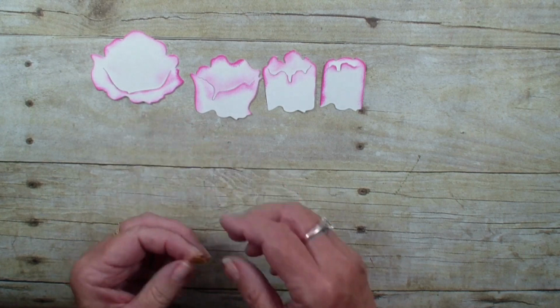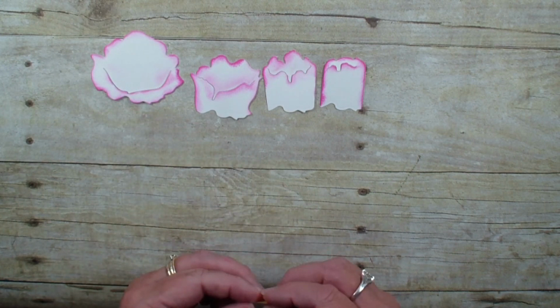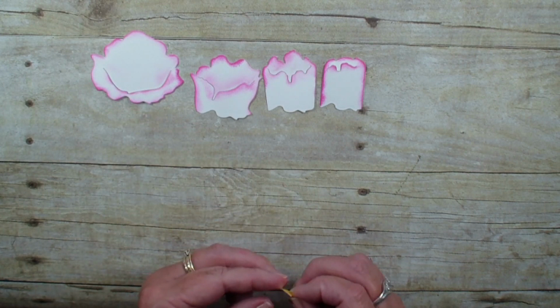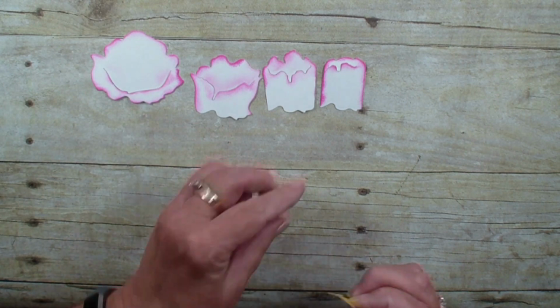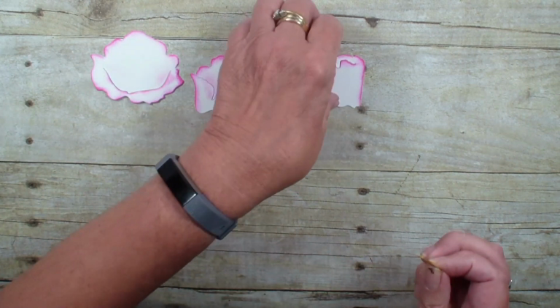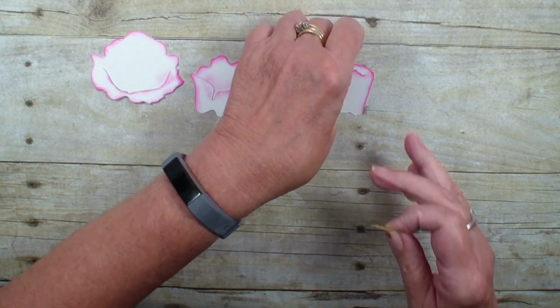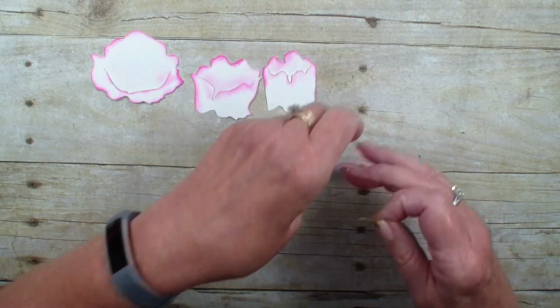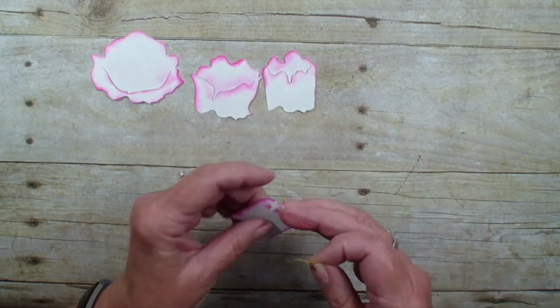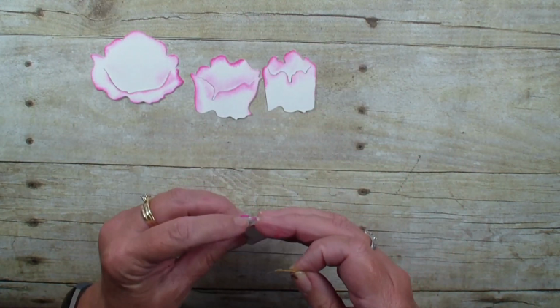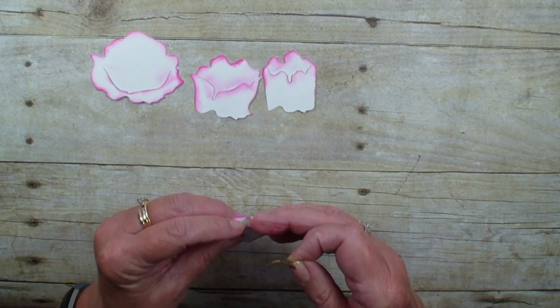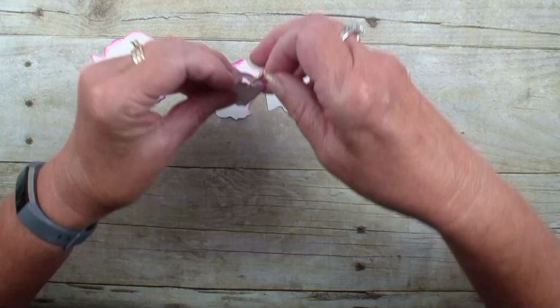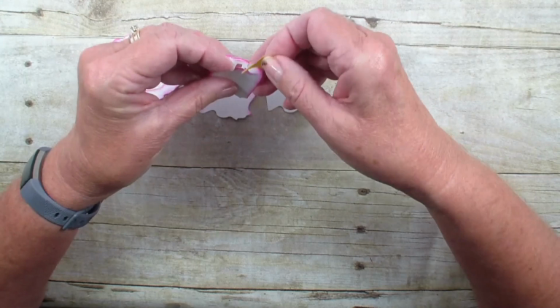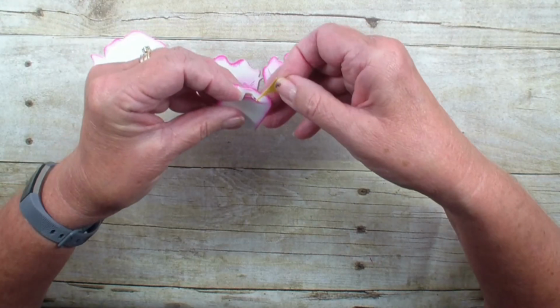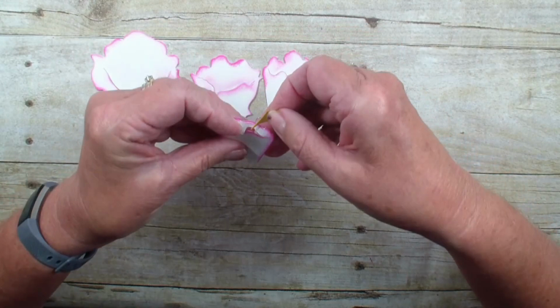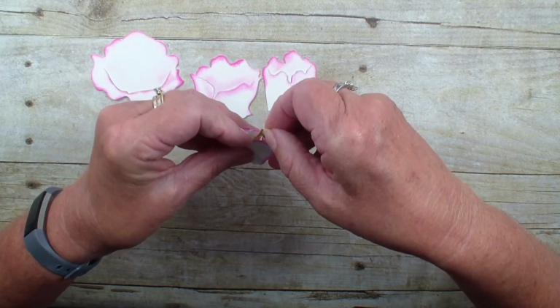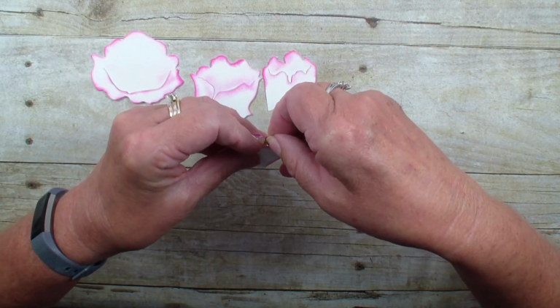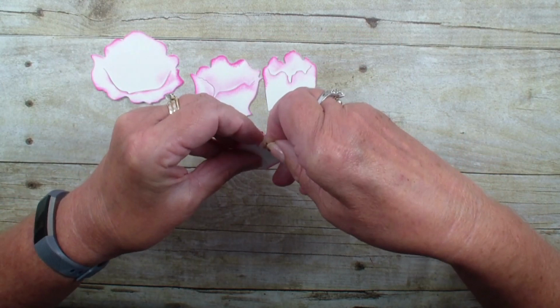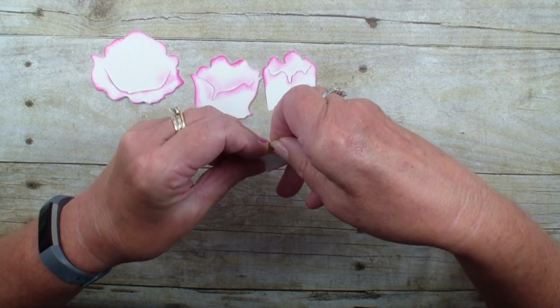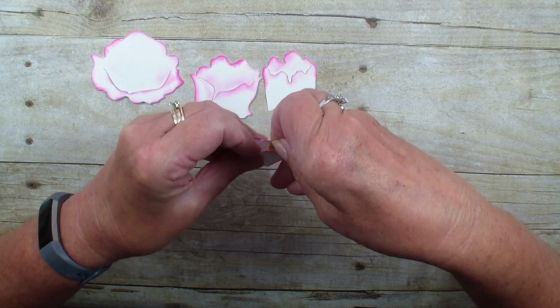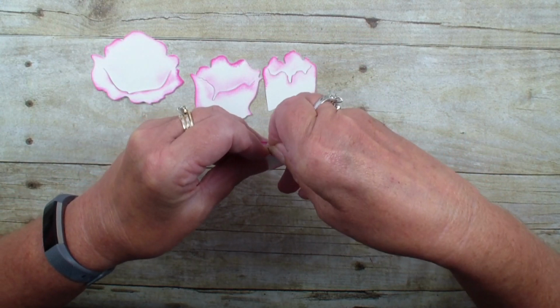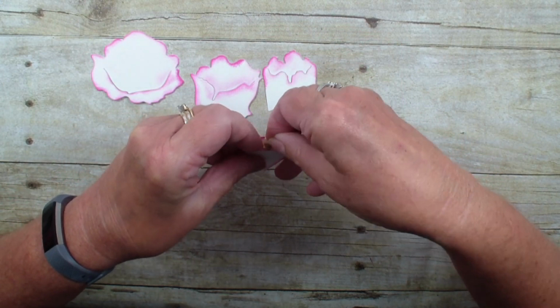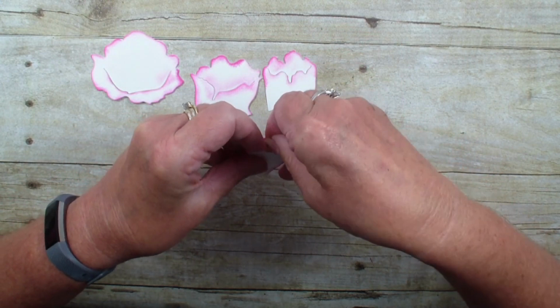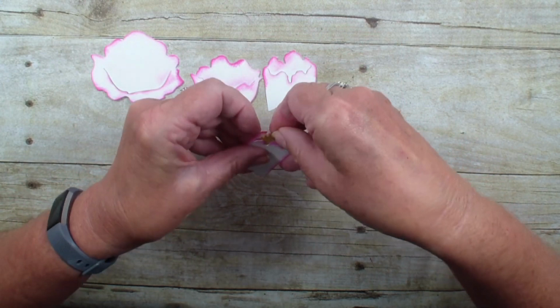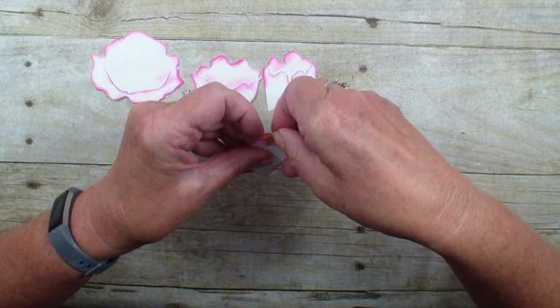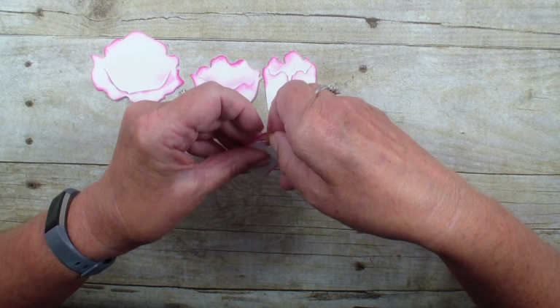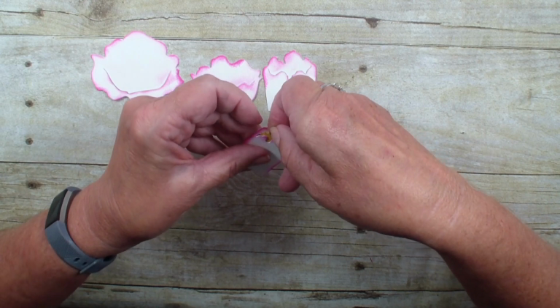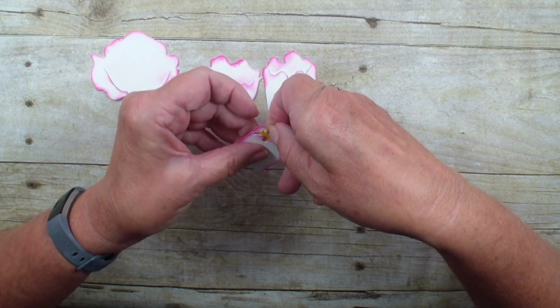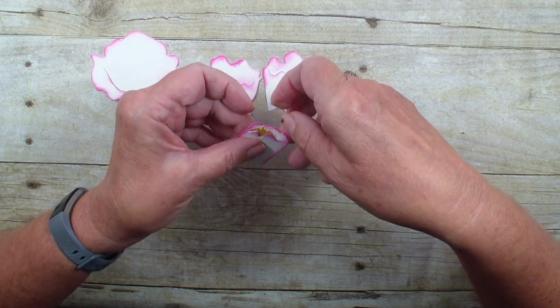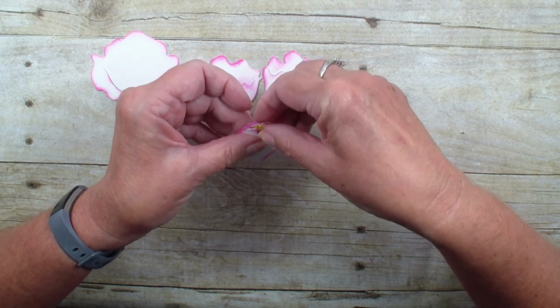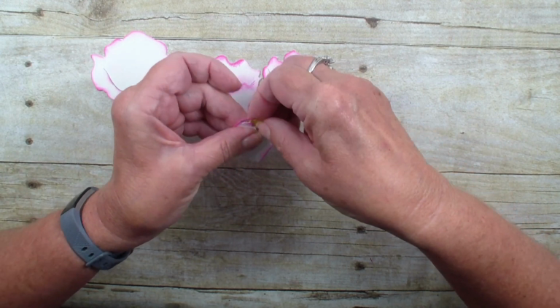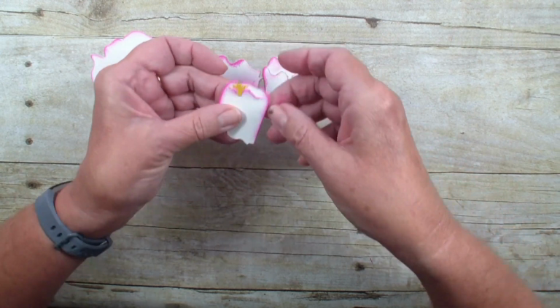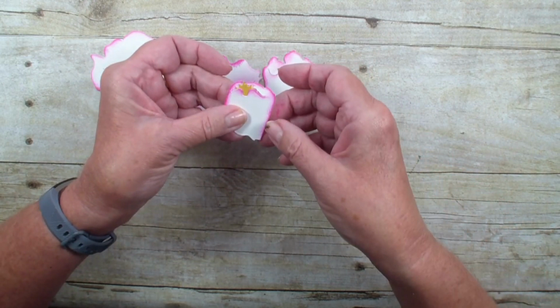I'm just going to put that little stamen right in my flower. It's a little harder to get in at first with that glue dot, but it just kind of holds it in place.